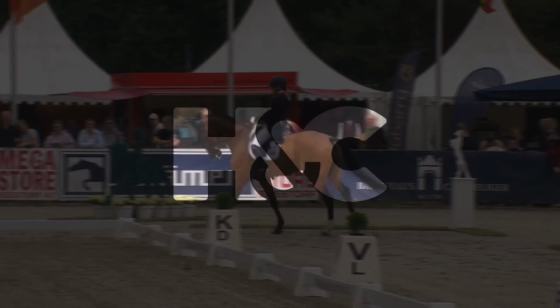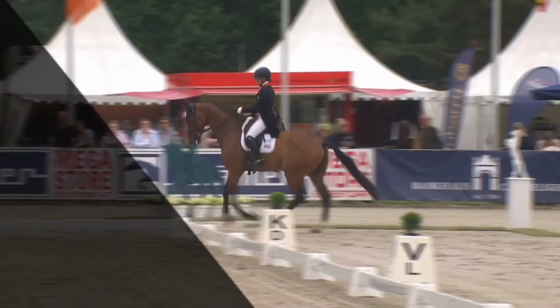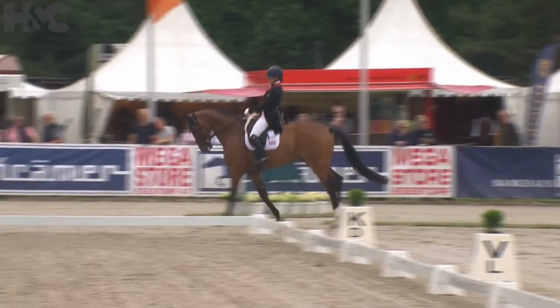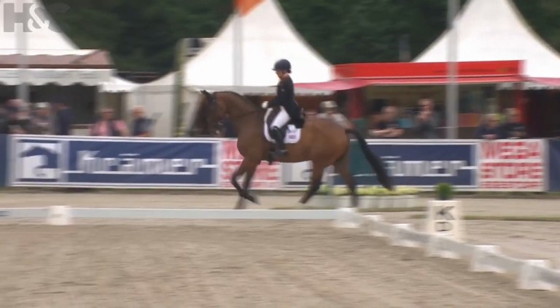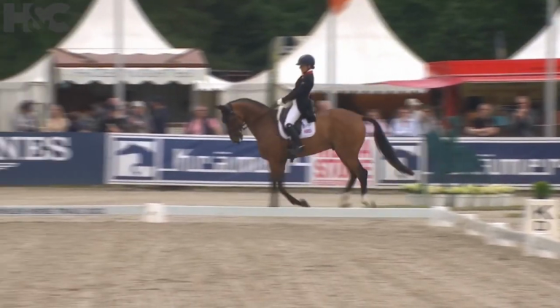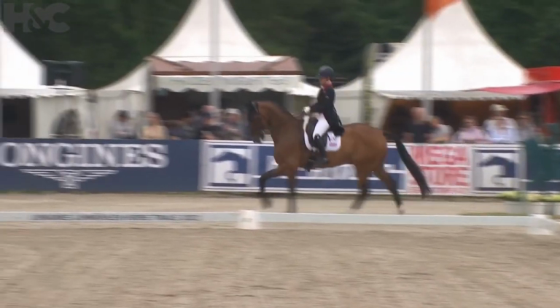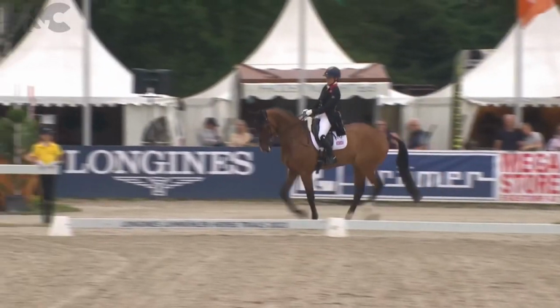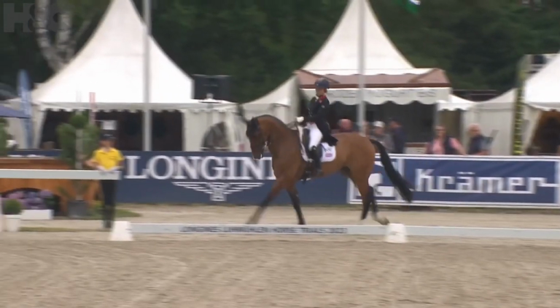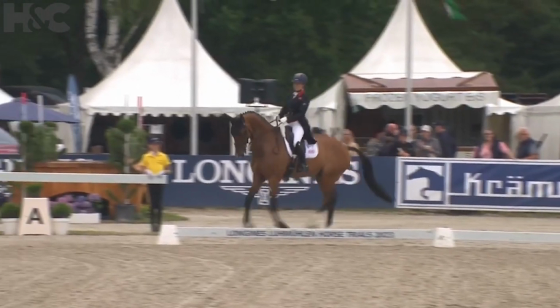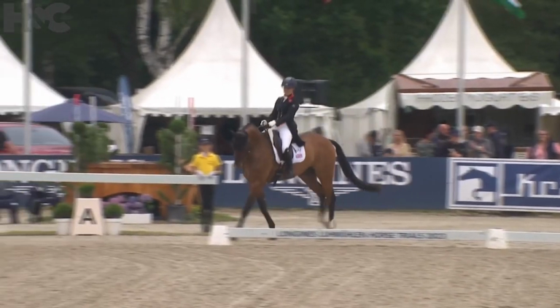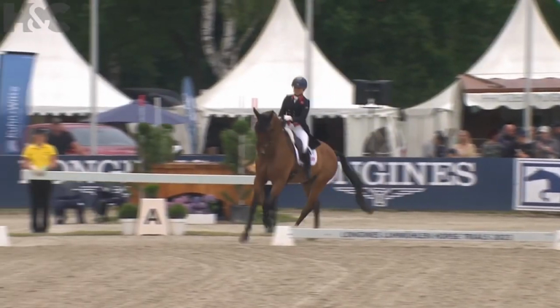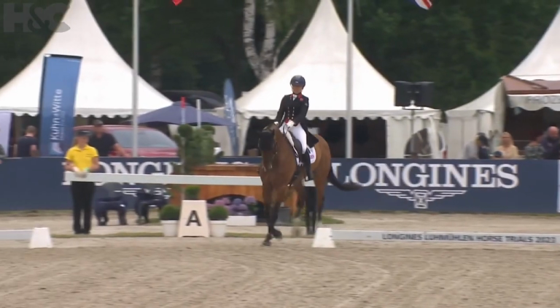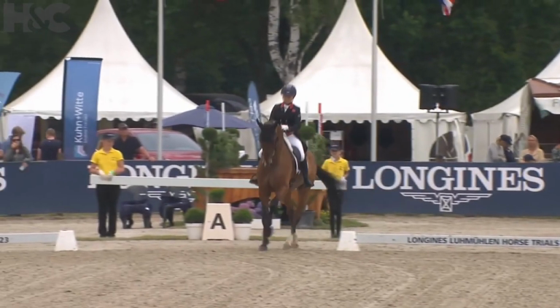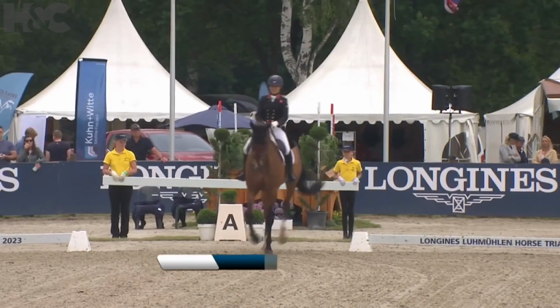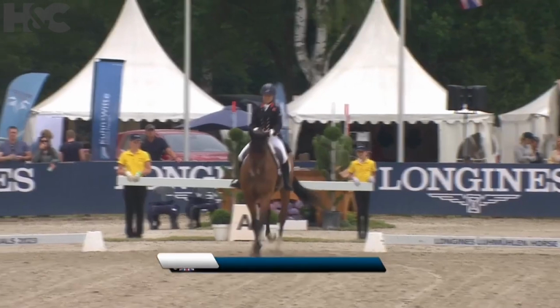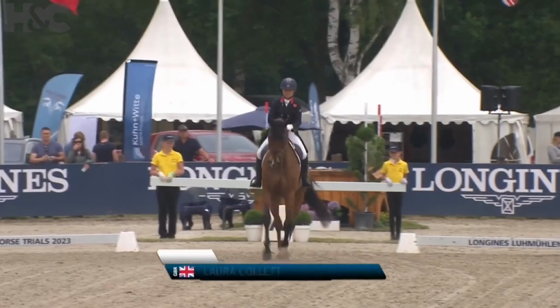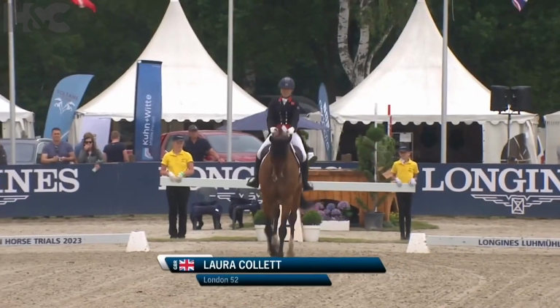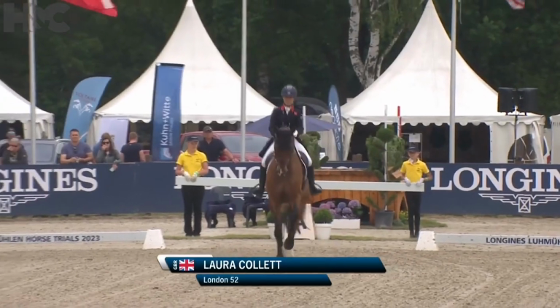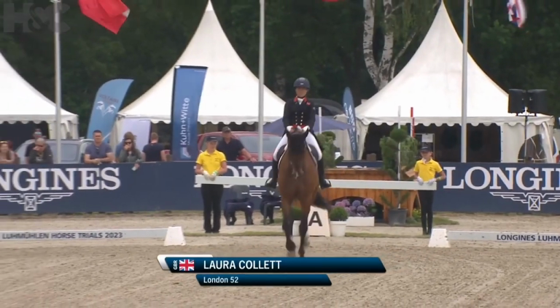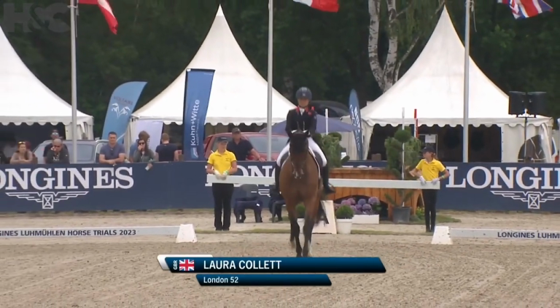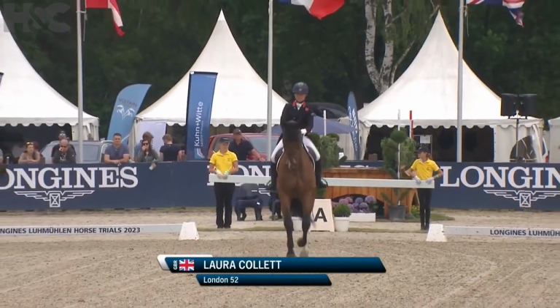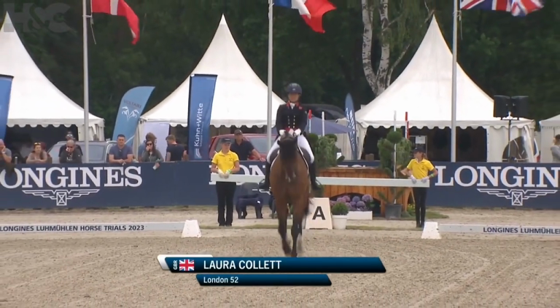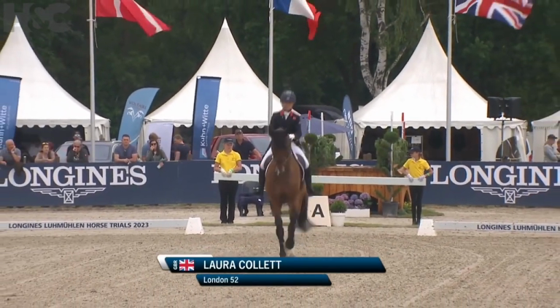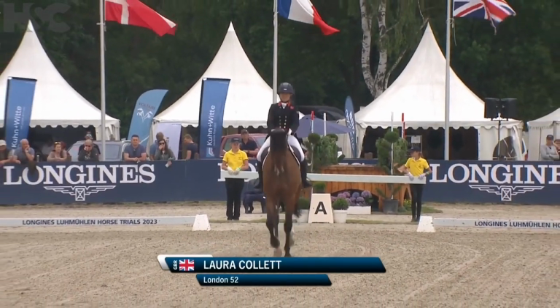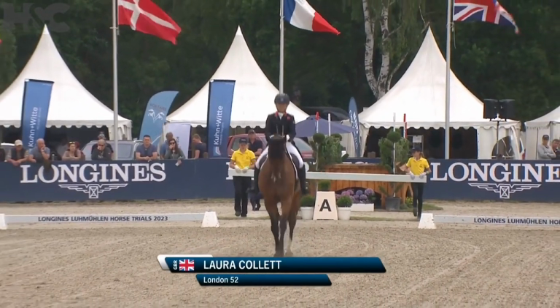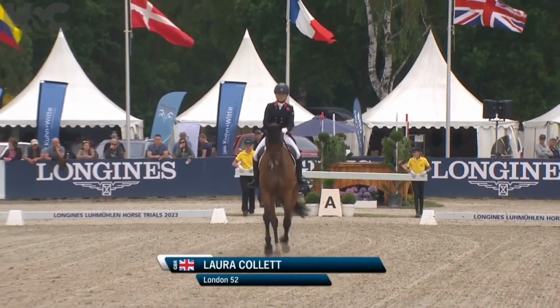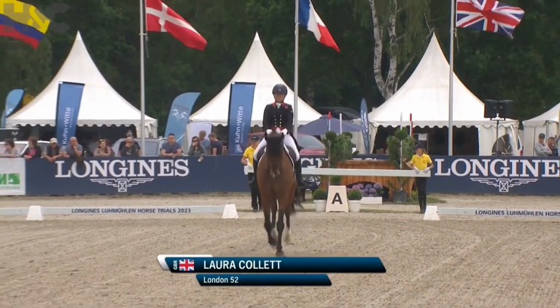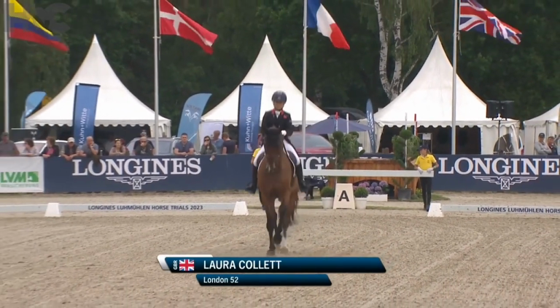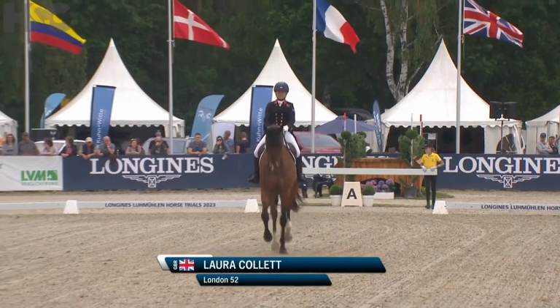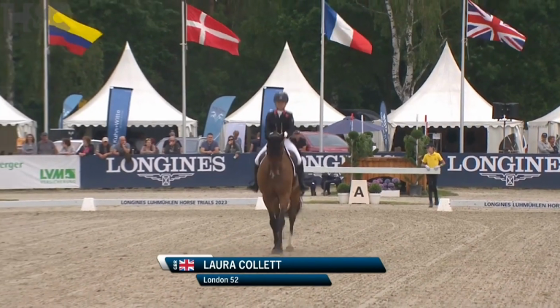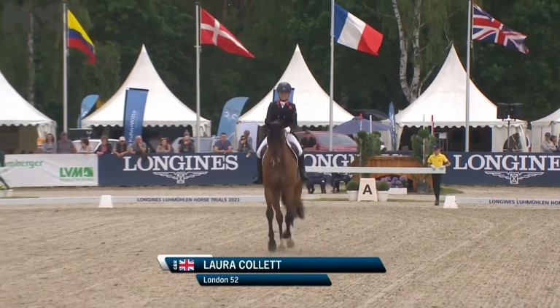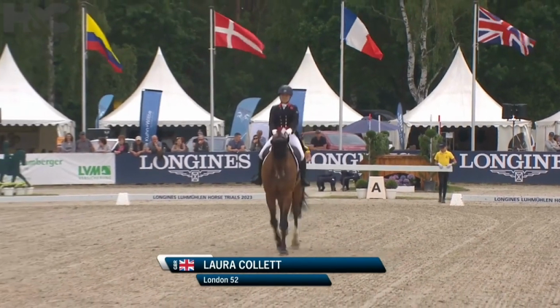This year he picked up a very late injury to his foot which was sorted out, but let's keep our fingers crossed here today. Laura Collett, Great Britain, London 52.